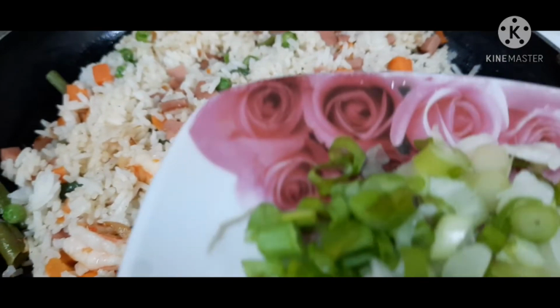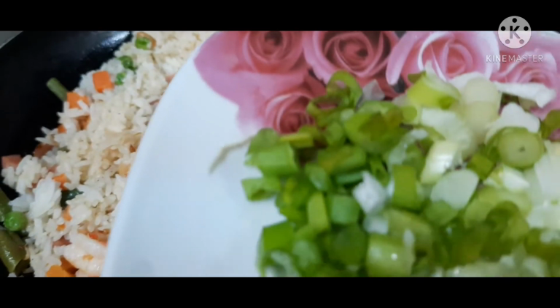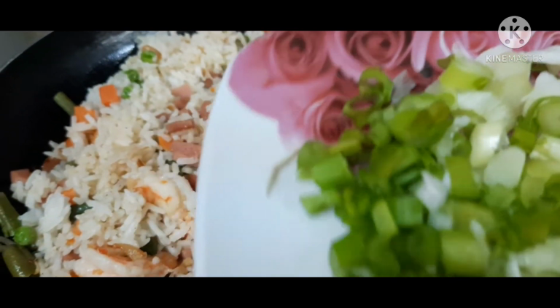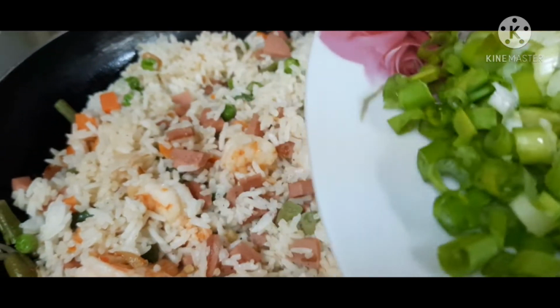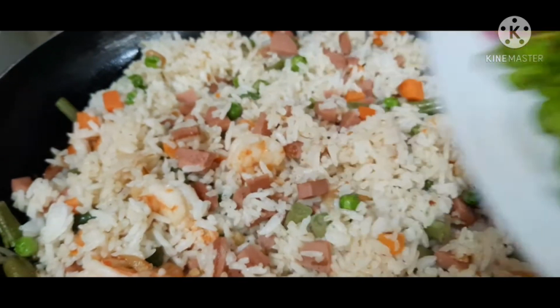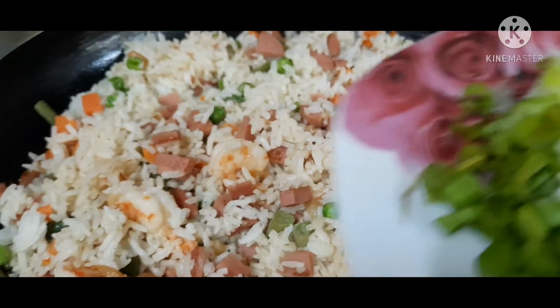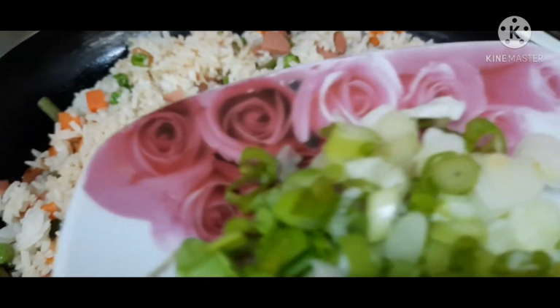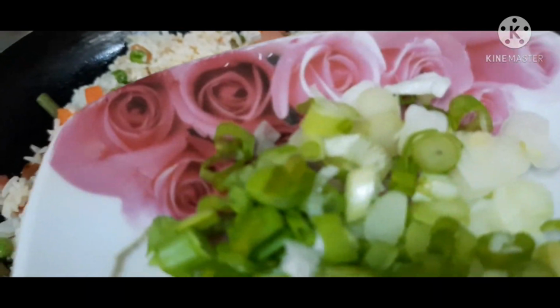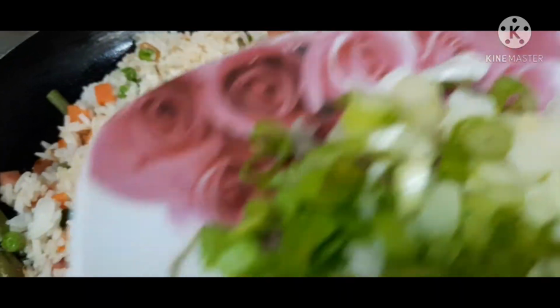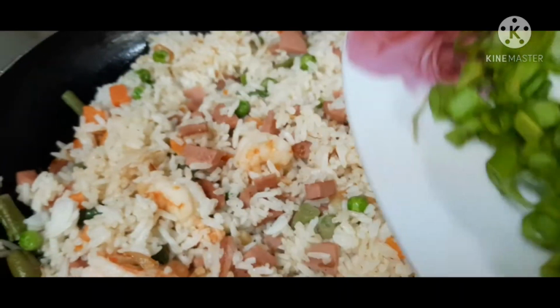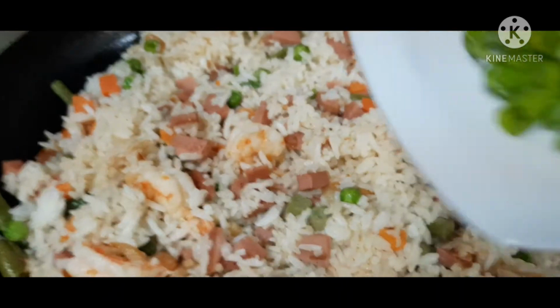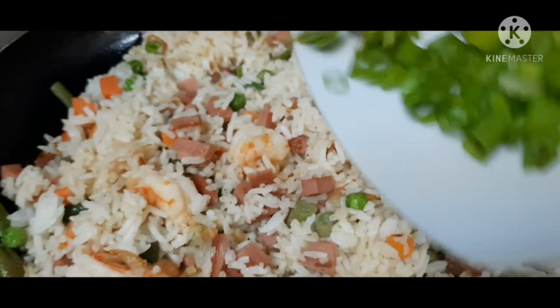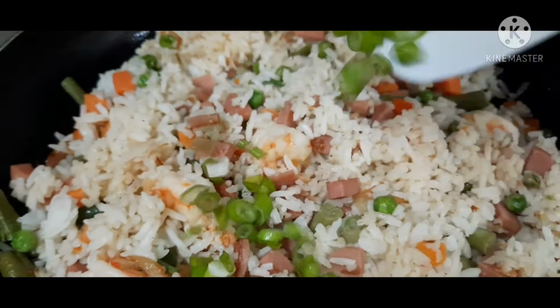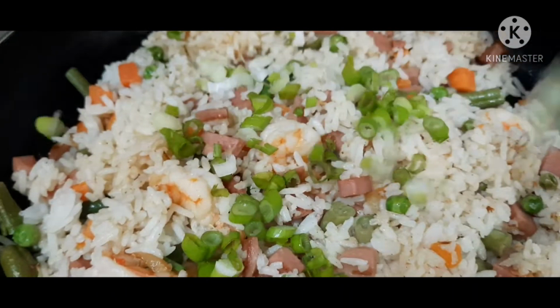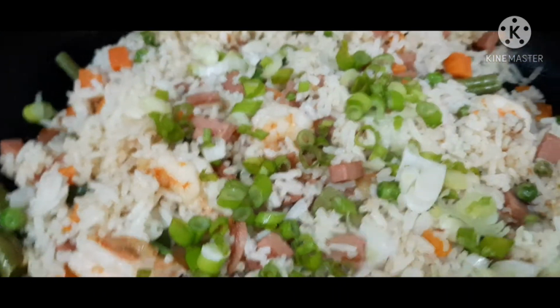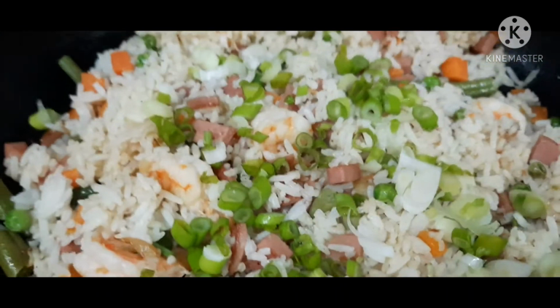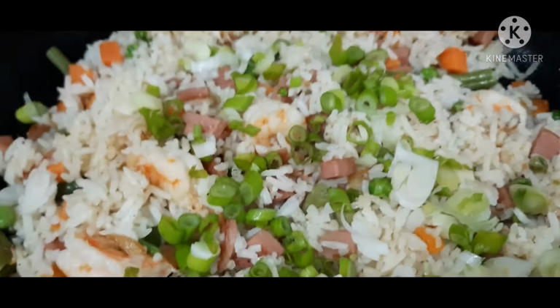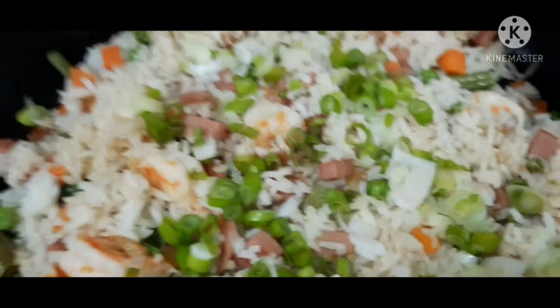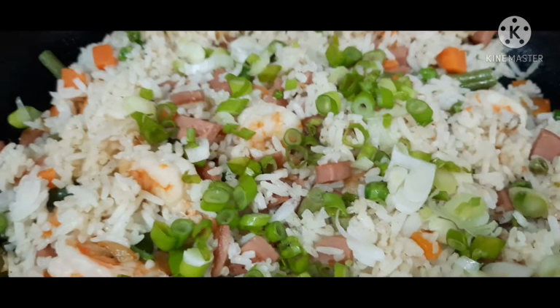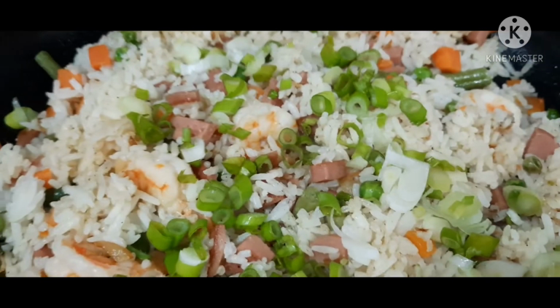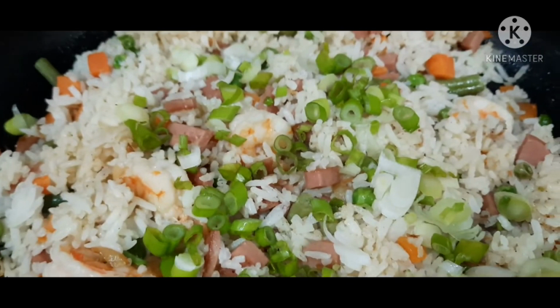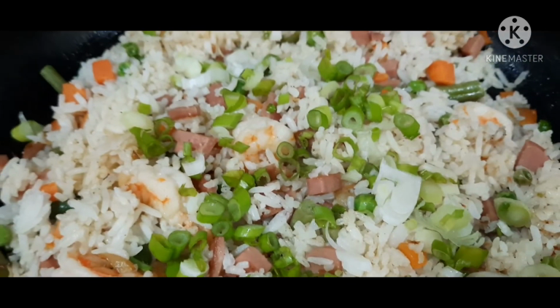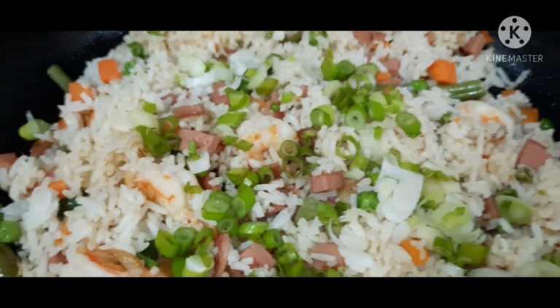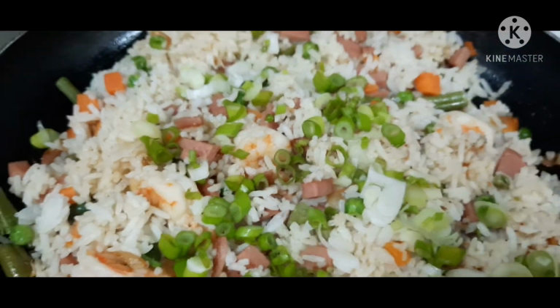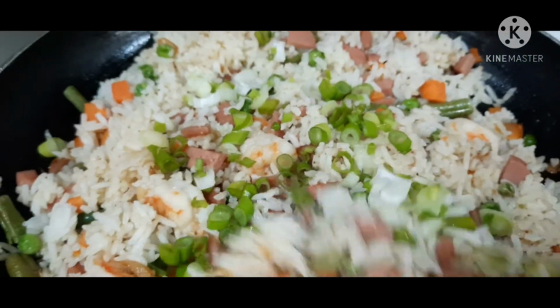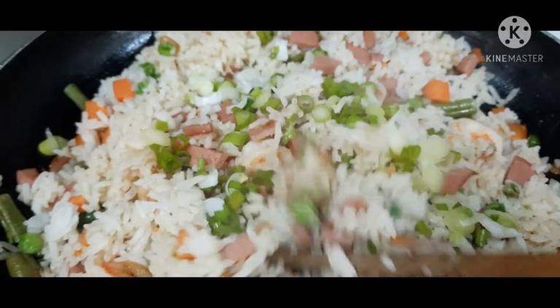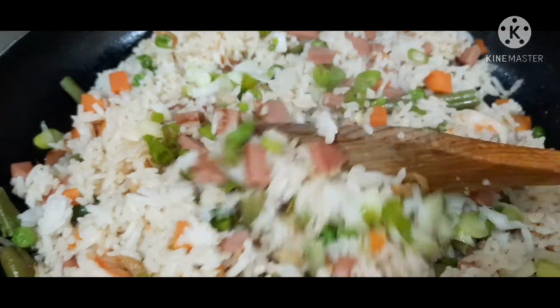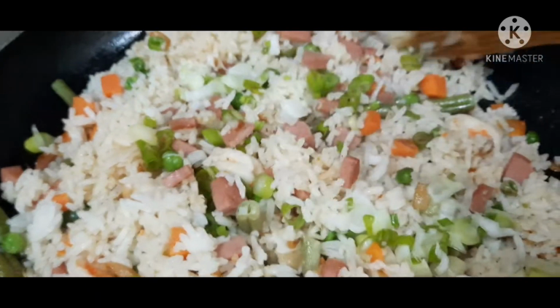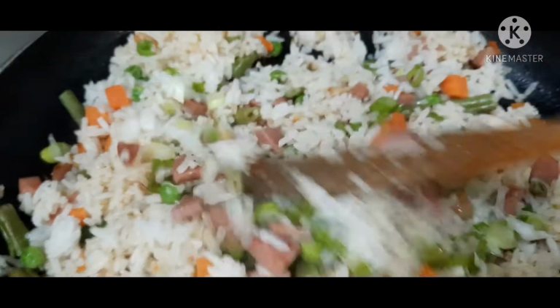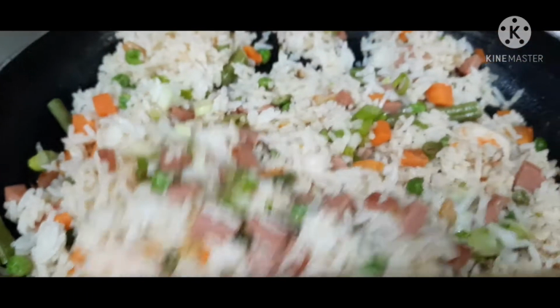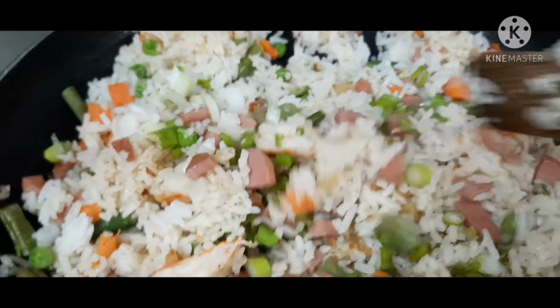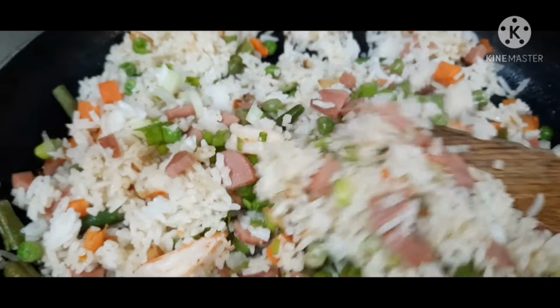Ito guys, ilagay na natin yung spring onions. Almost done na ito guys, ready to serve, ready to eat na.